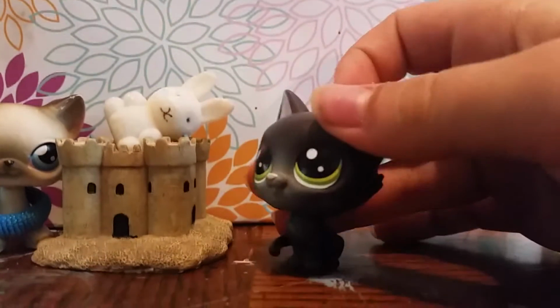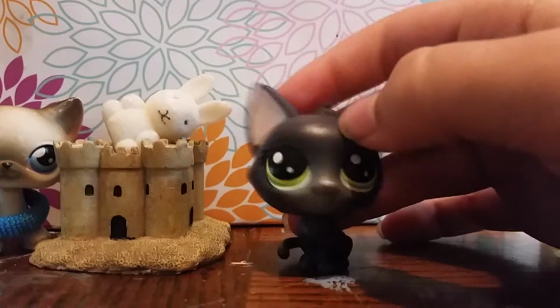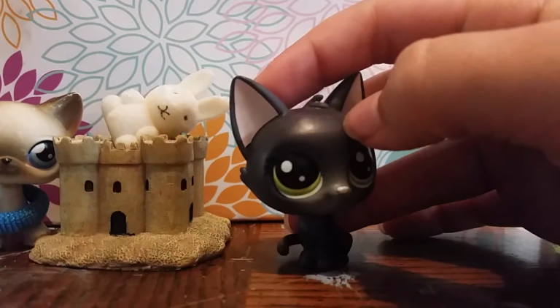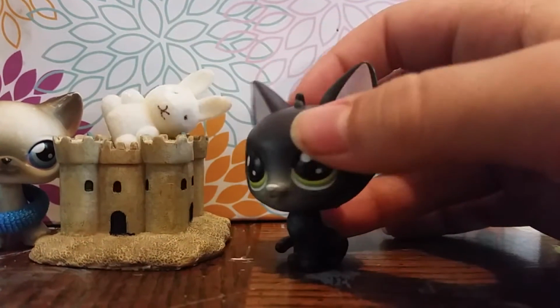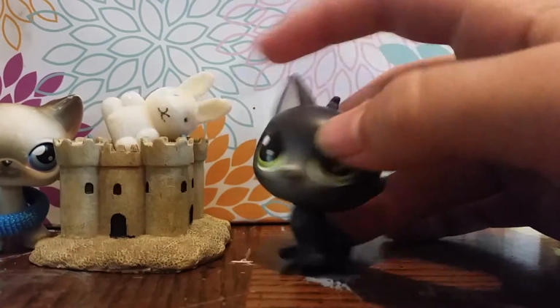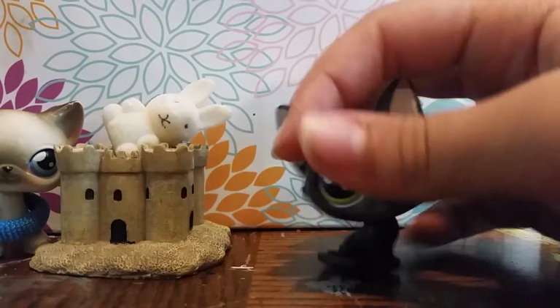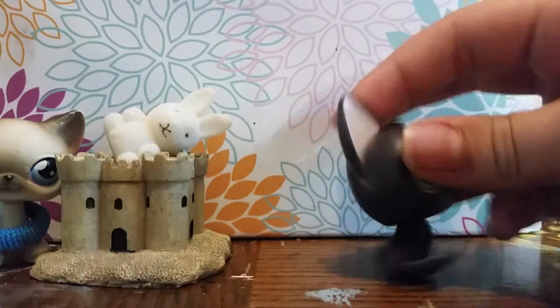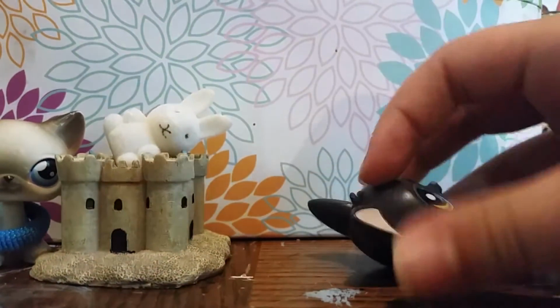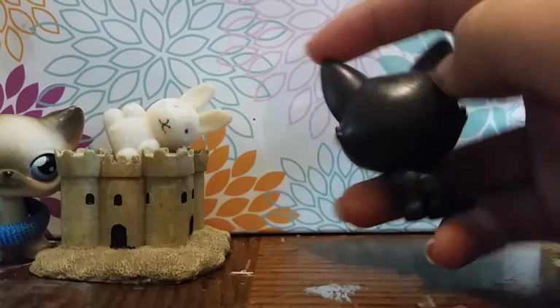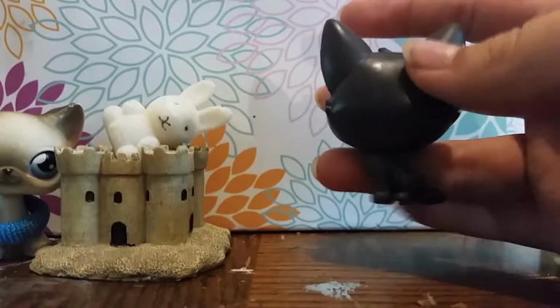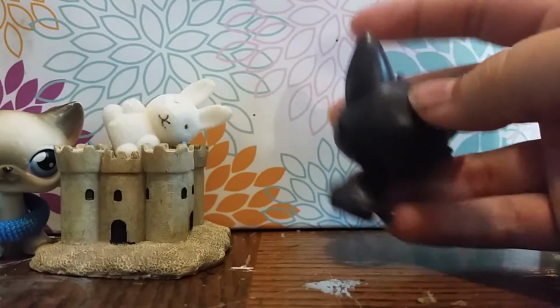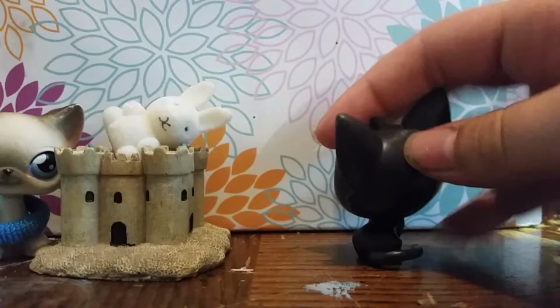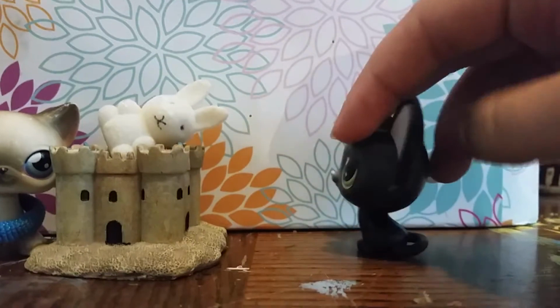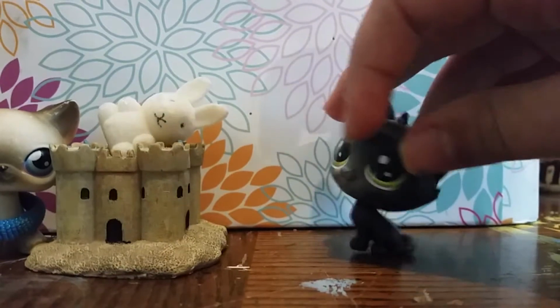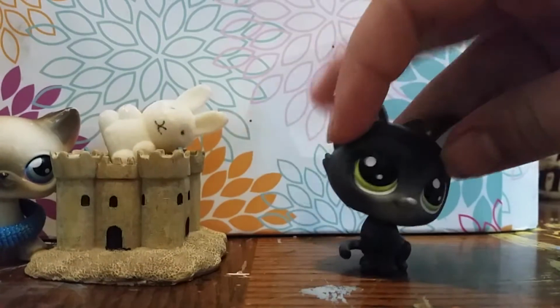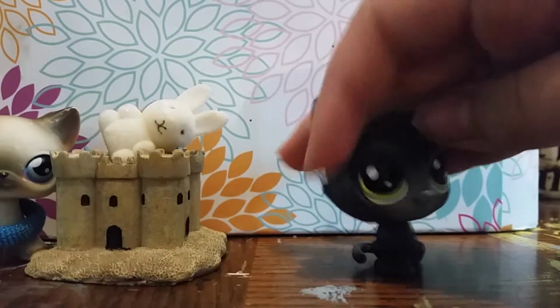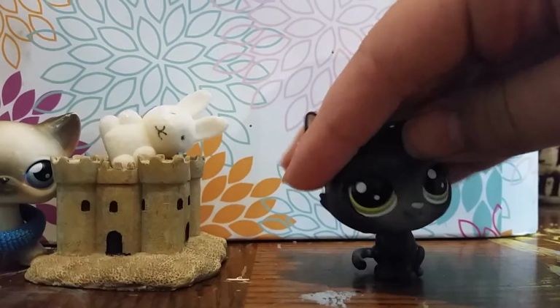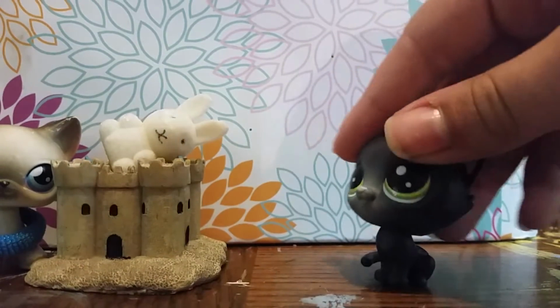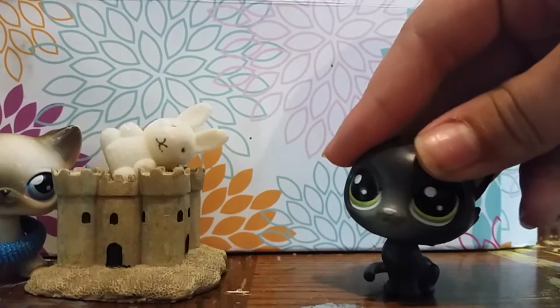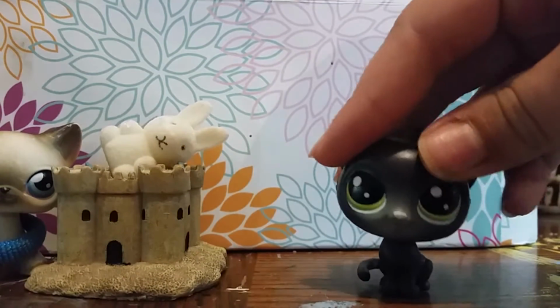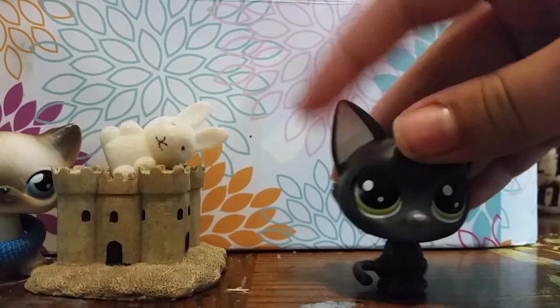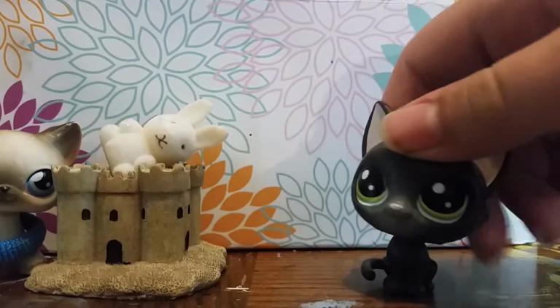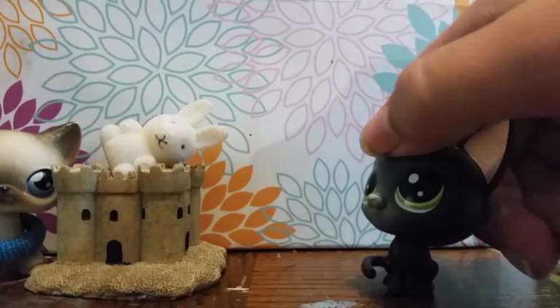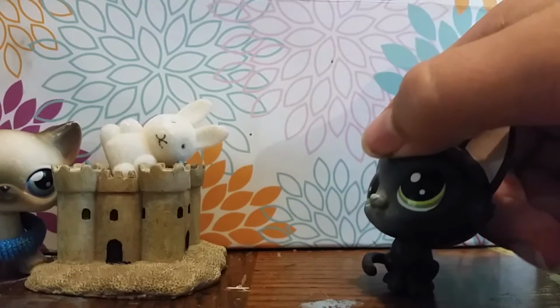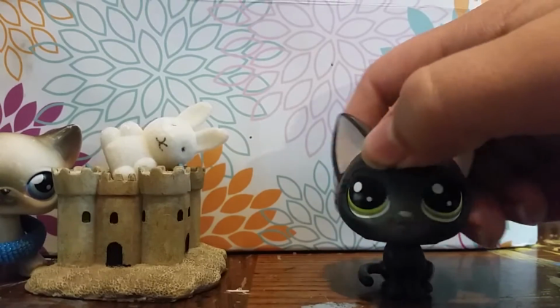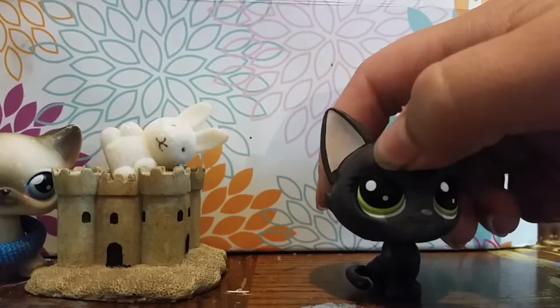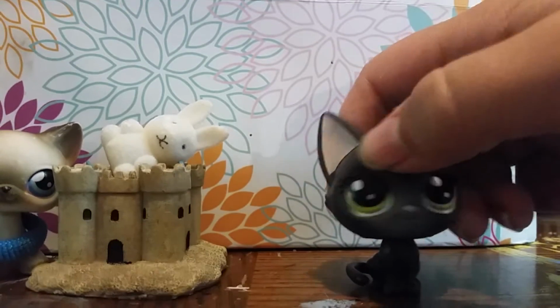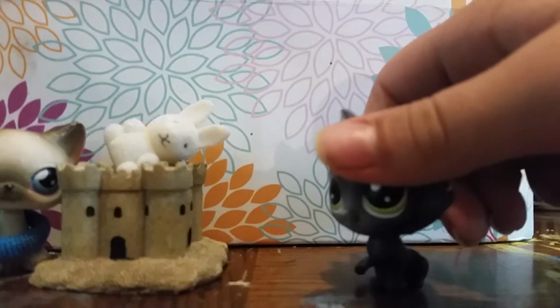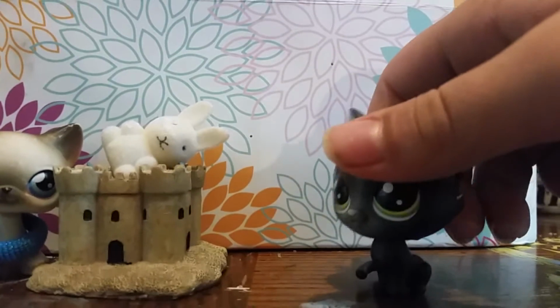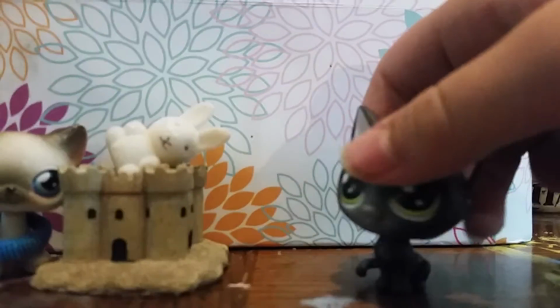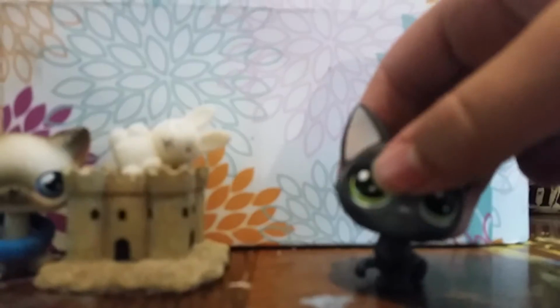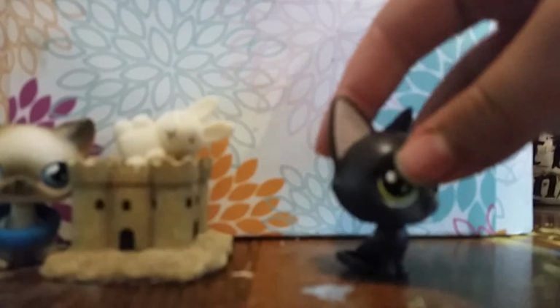Here we go. We have this LPS, which is Jade Catkin. She's super cute. I bought her with the $5 I got from our yard sale.